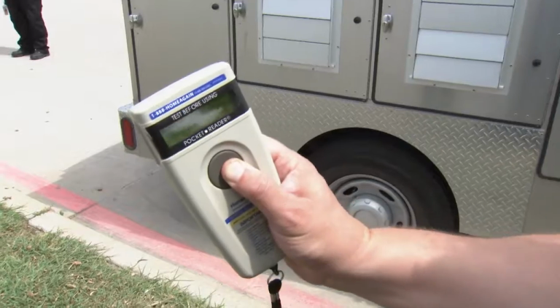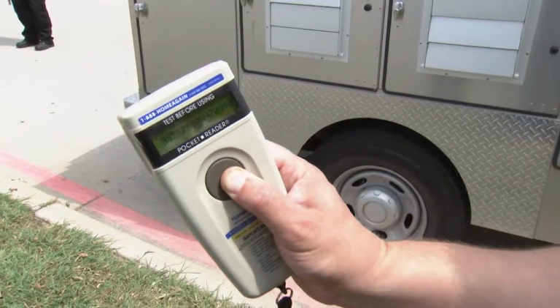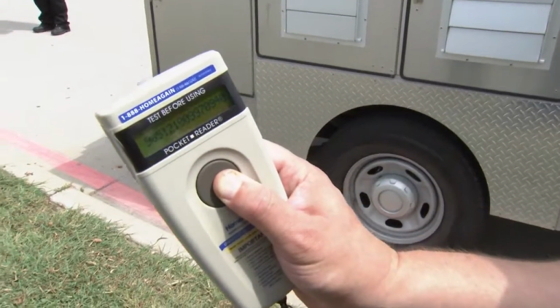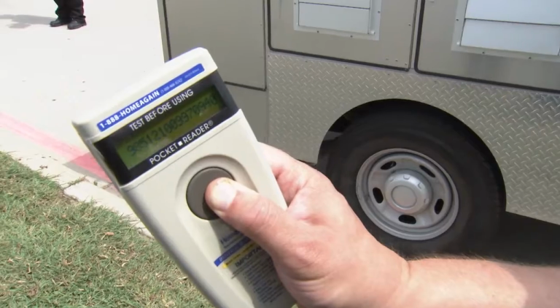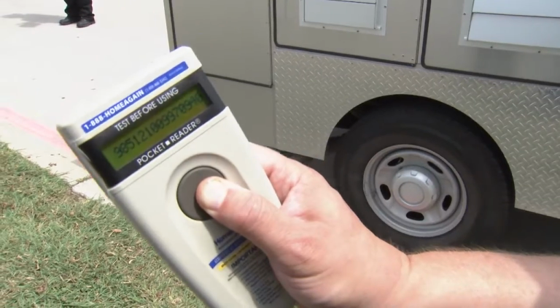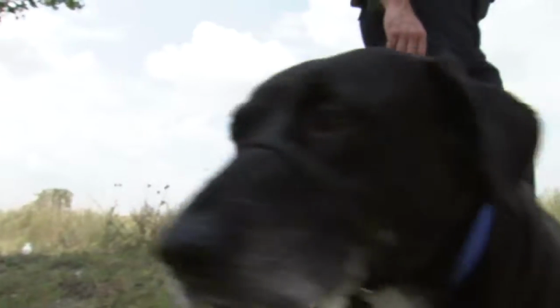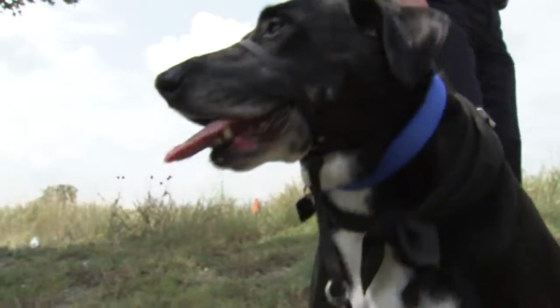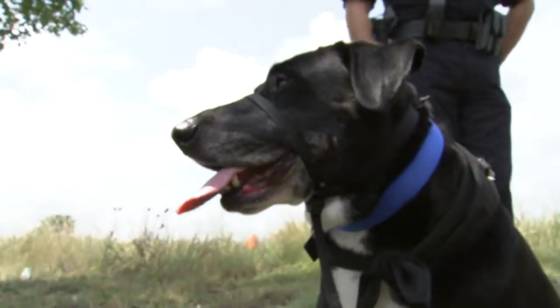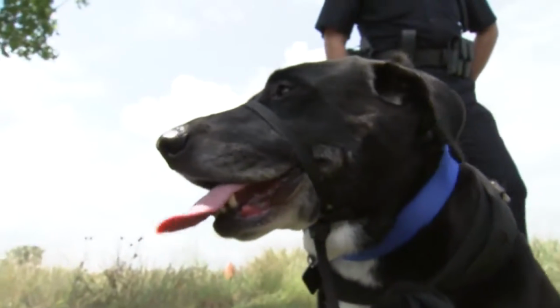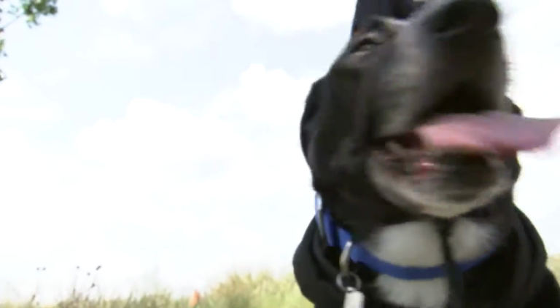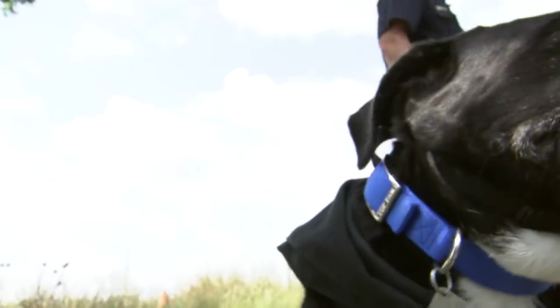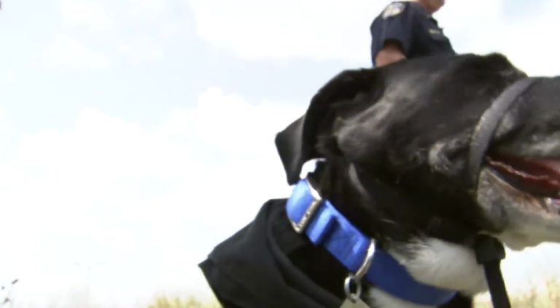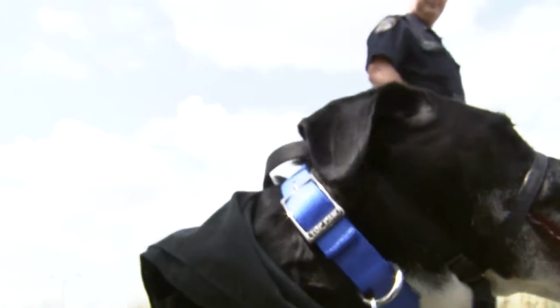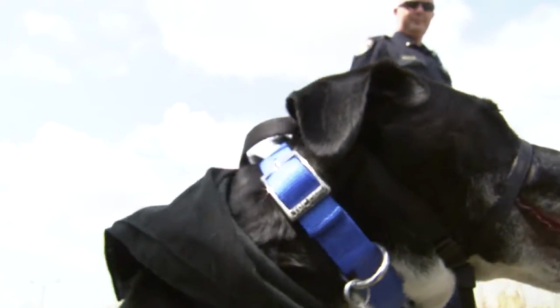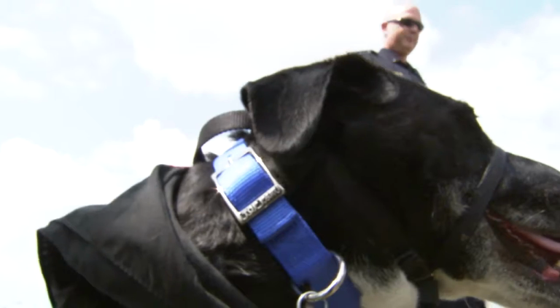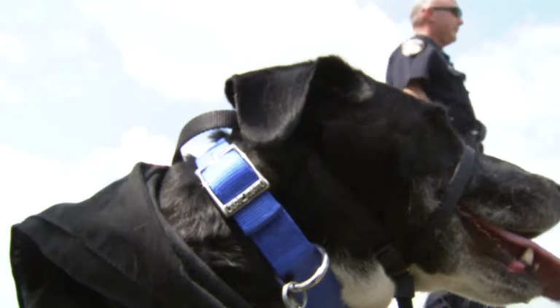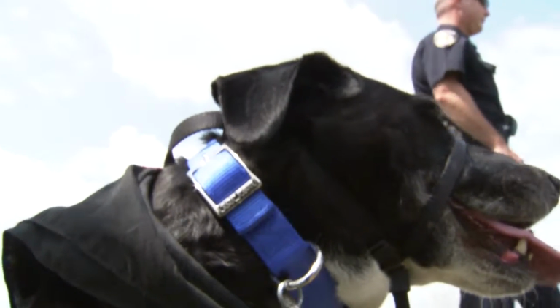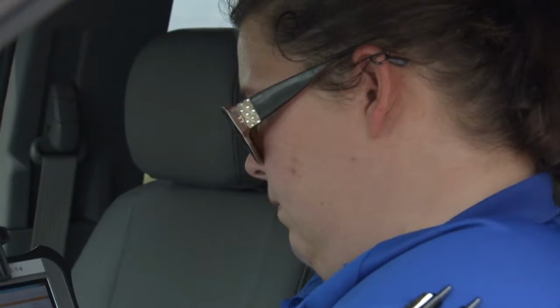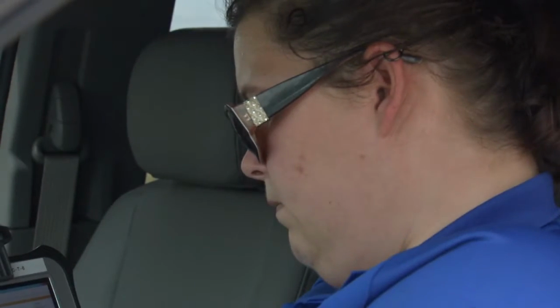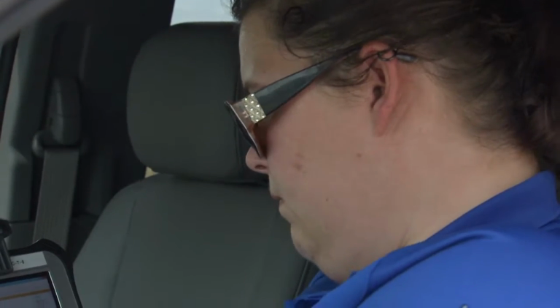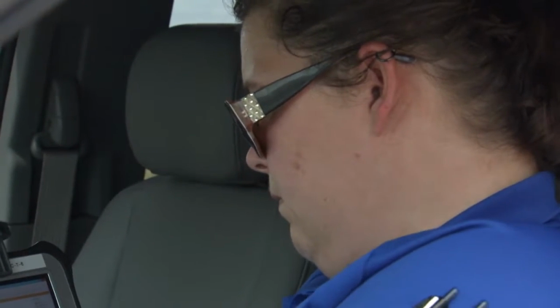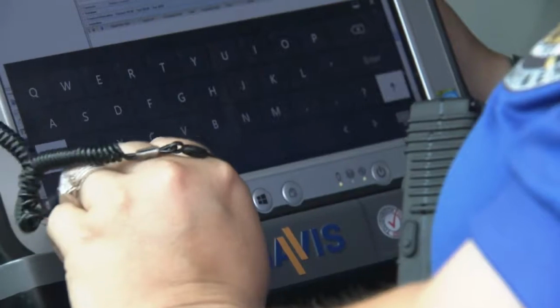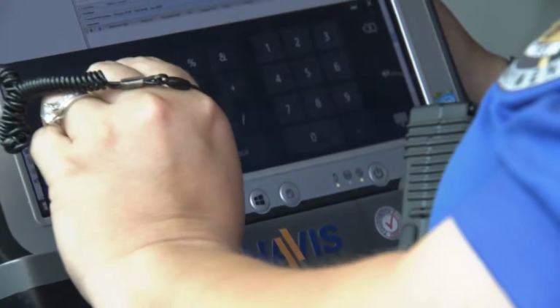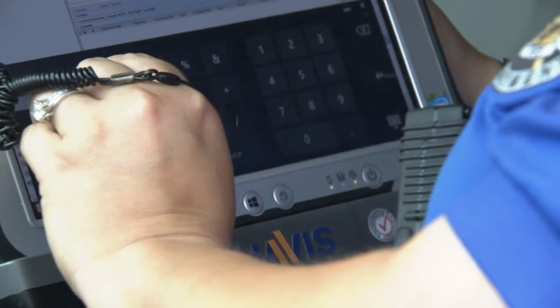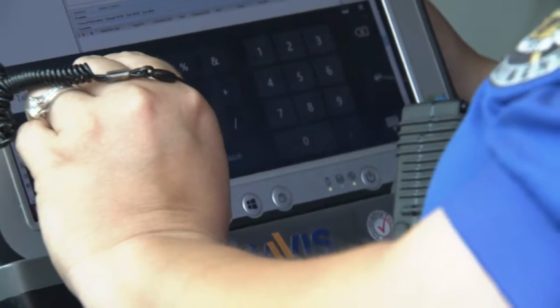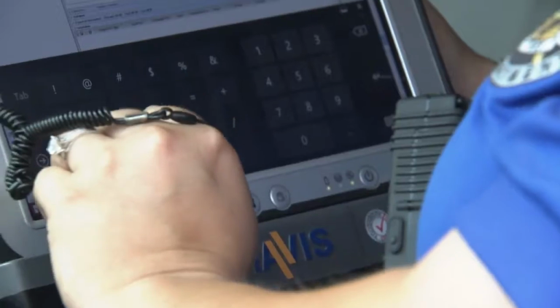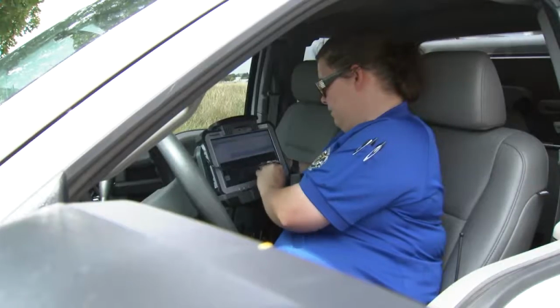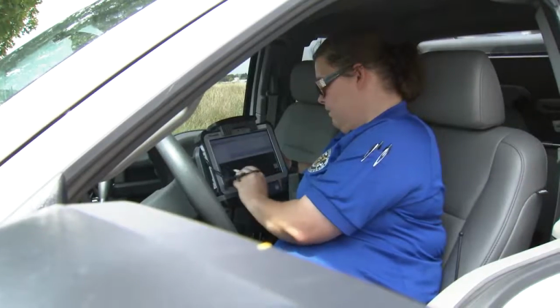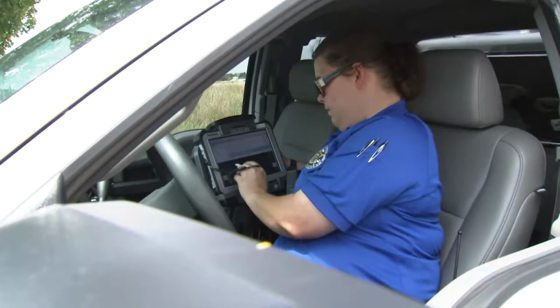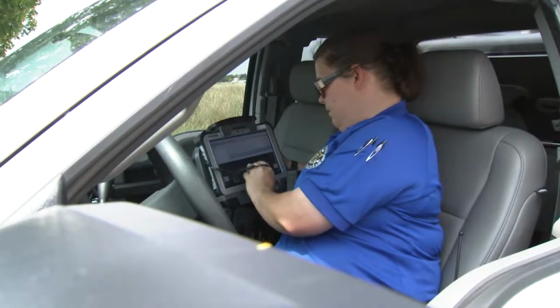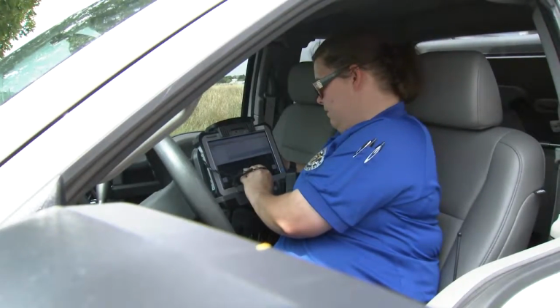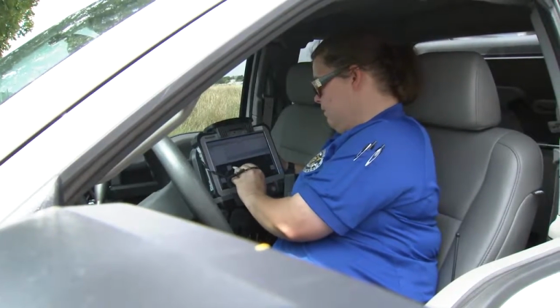This is actually her microchip number. A microchip is a small device, usually injected by your vet, that contains a unique ID number. When you register your microchip with your contact information, Animal Services can use that ID to find your phone number and address.